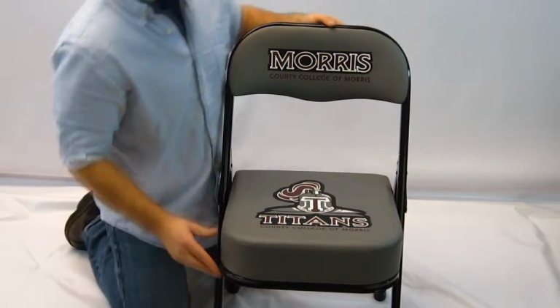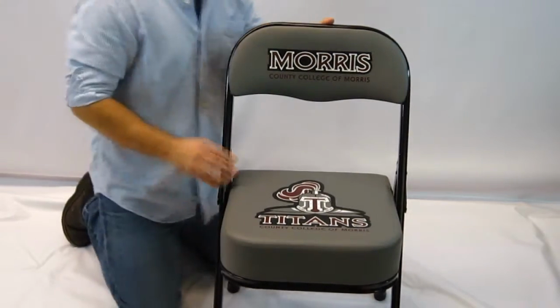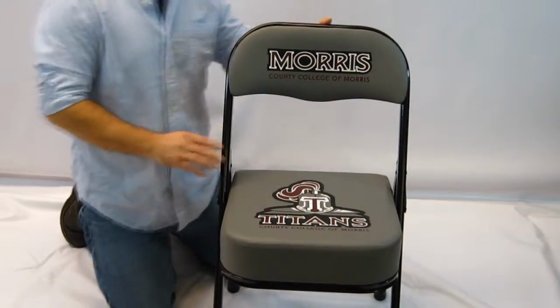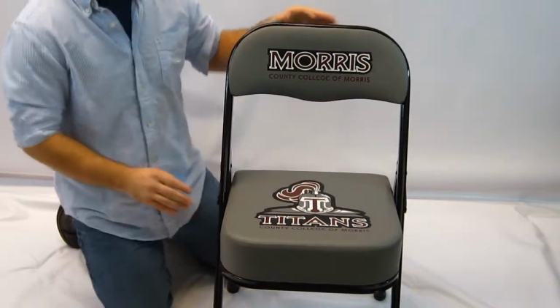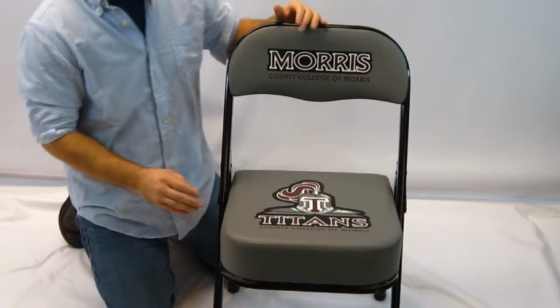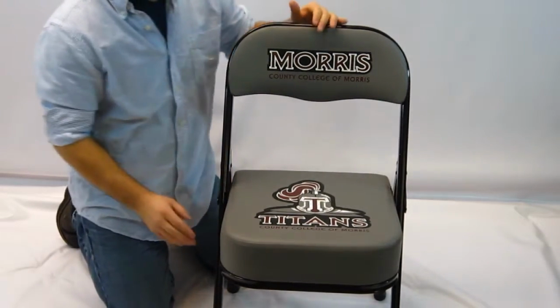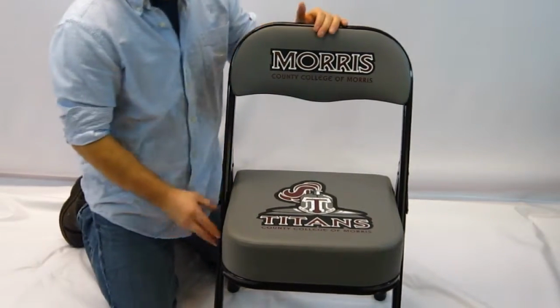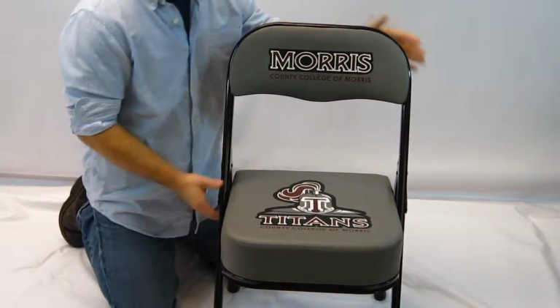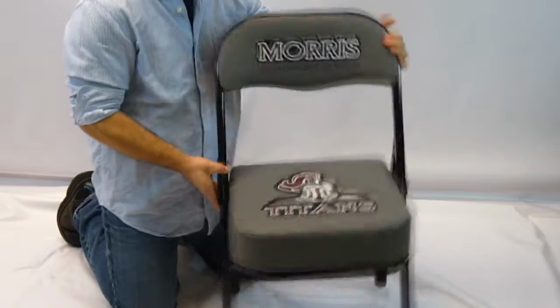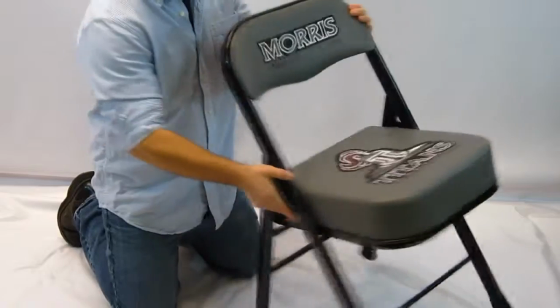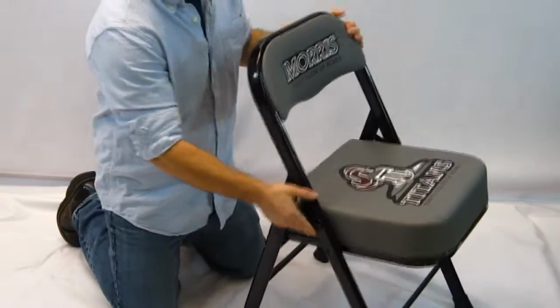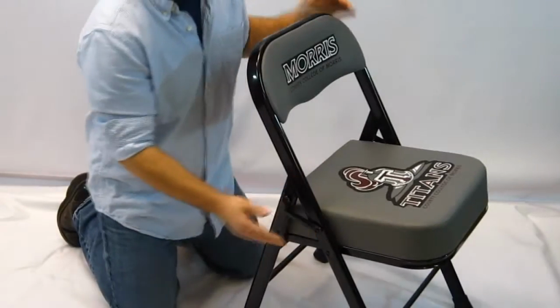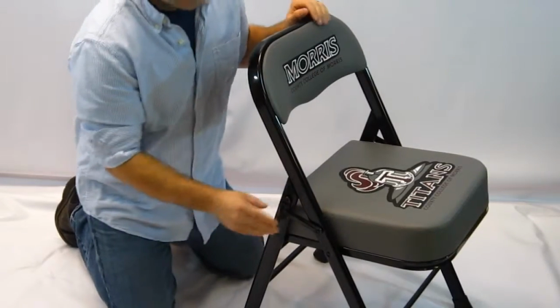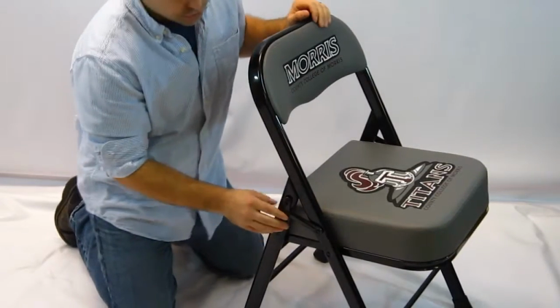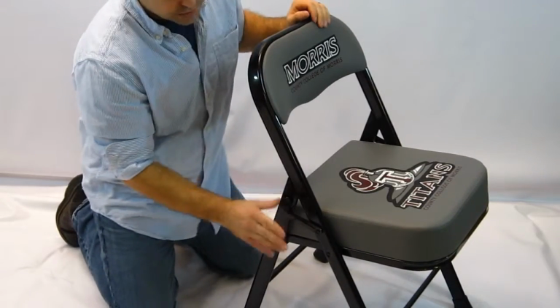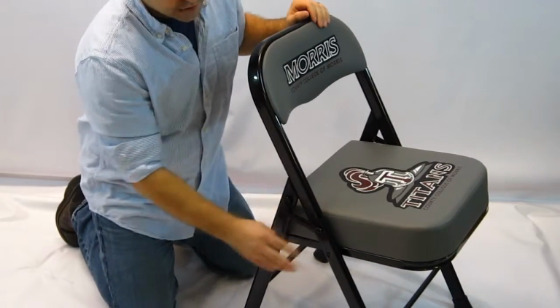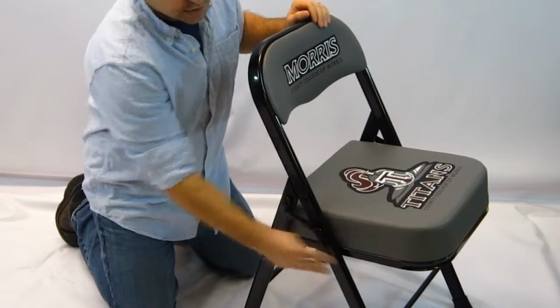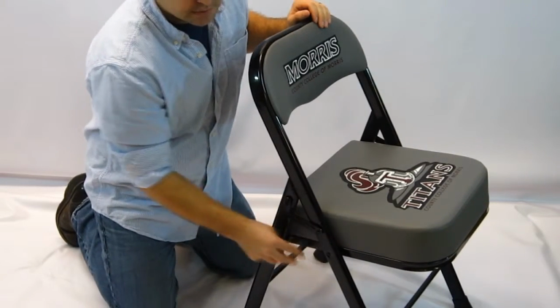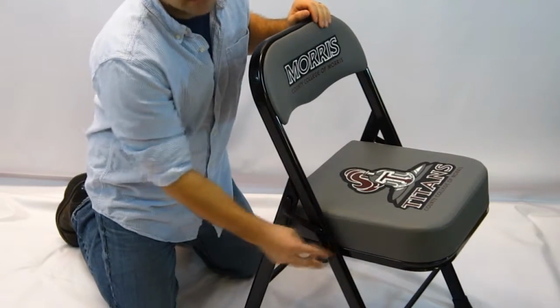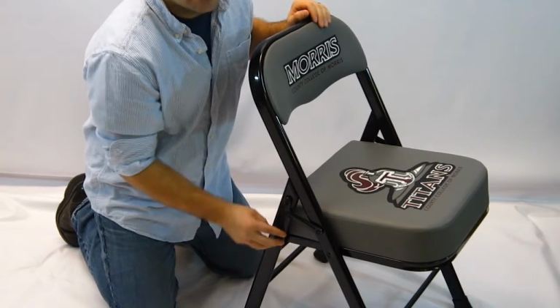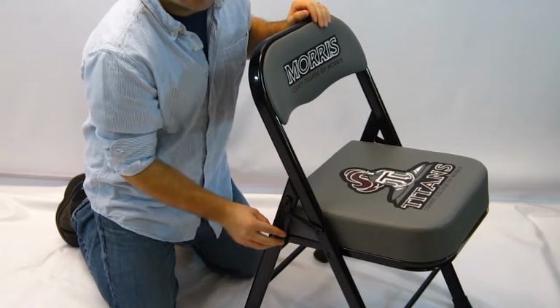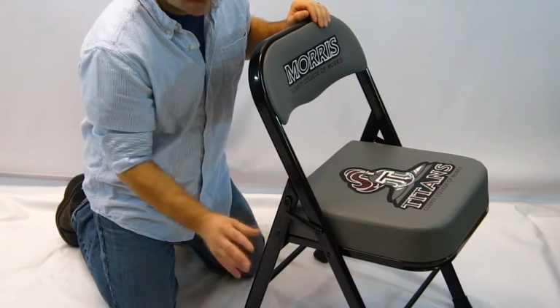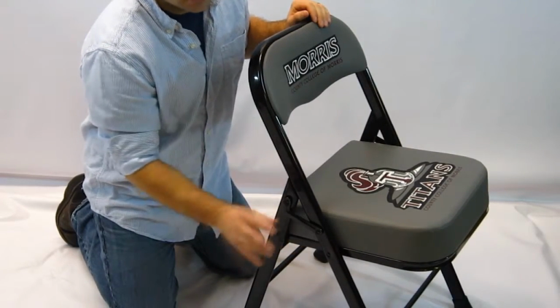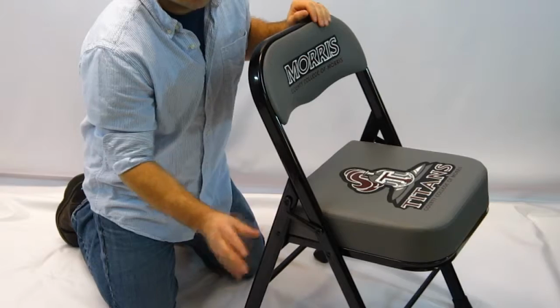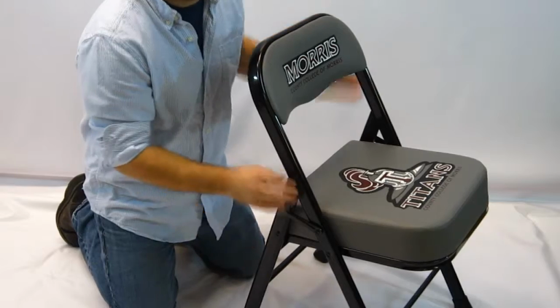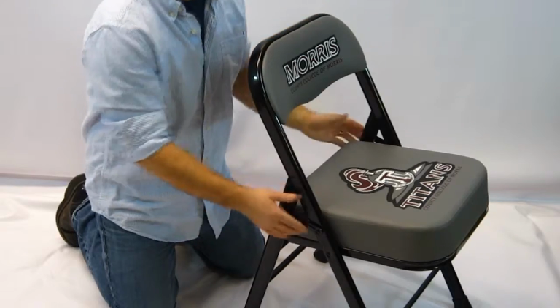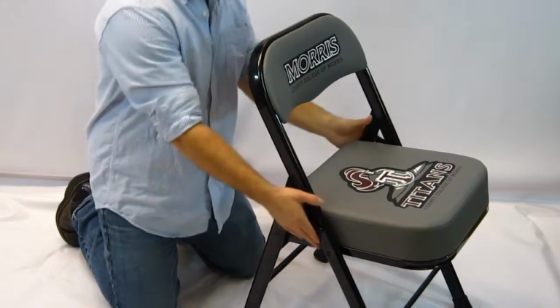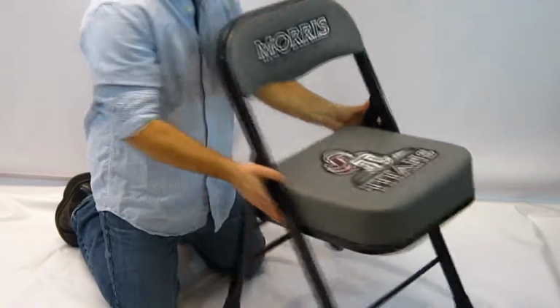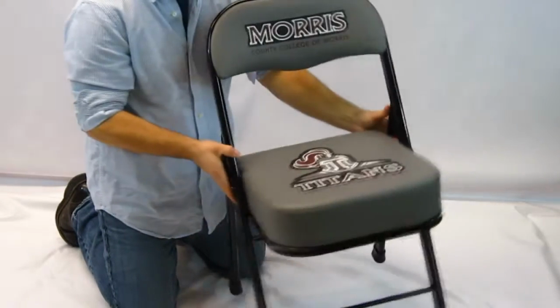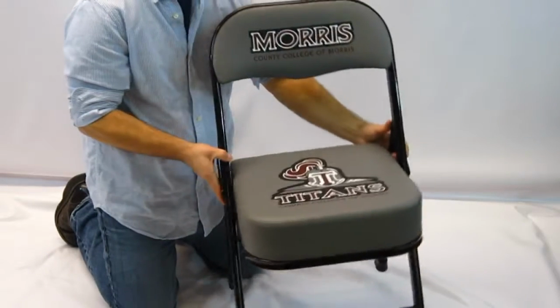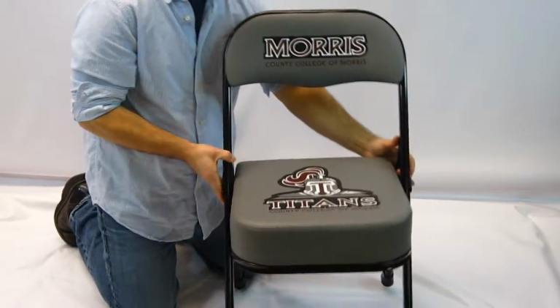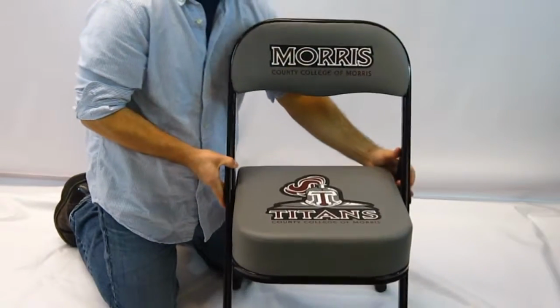There's an option of ganging brackets, which actually connect the legs of the chairs so you can have them lined up on the sidelines so they don't move.